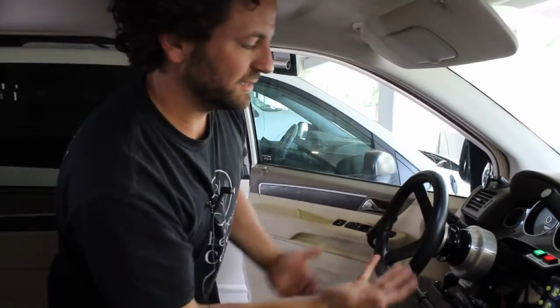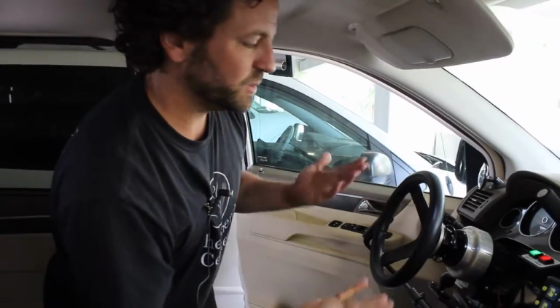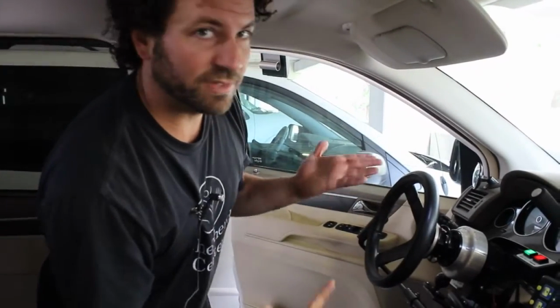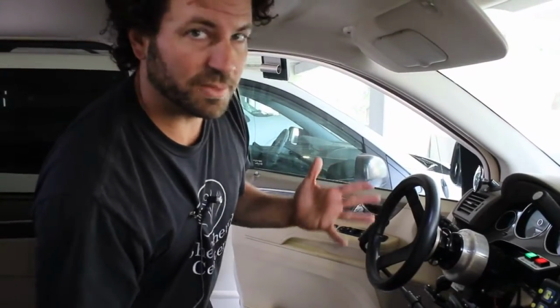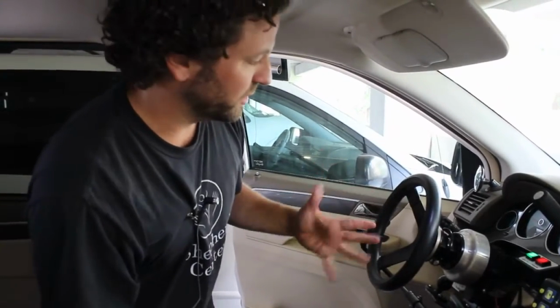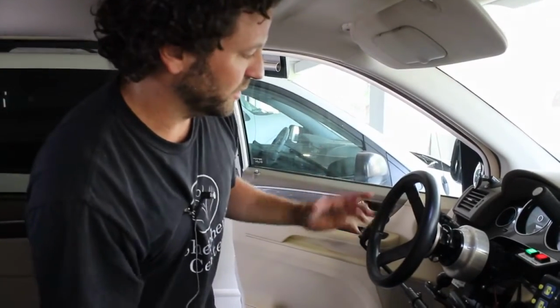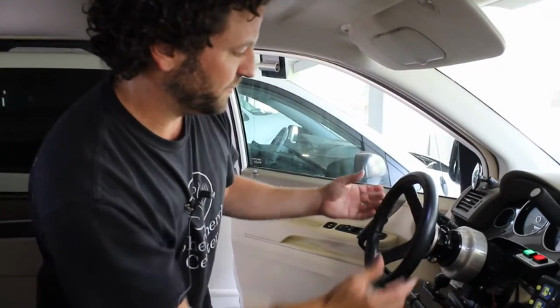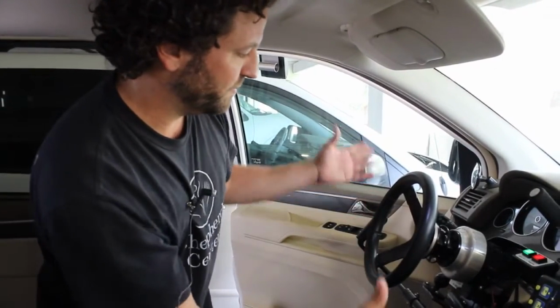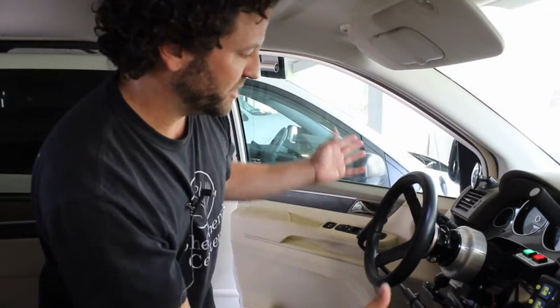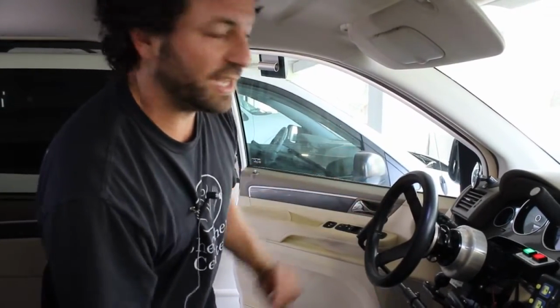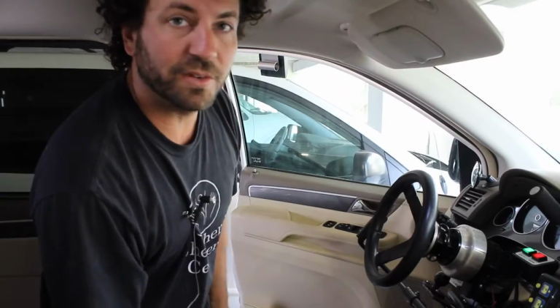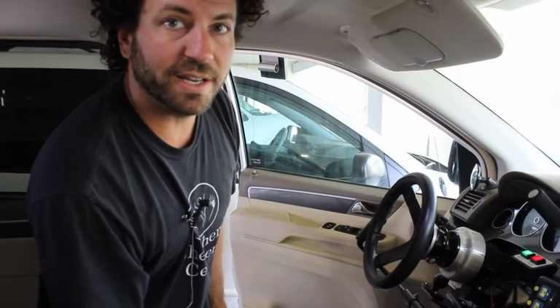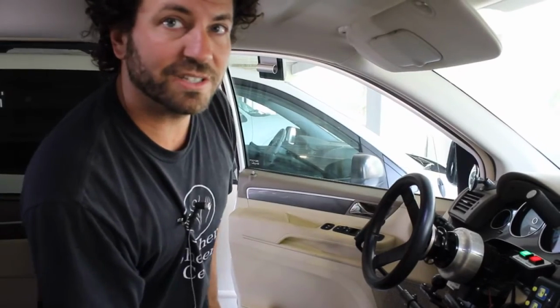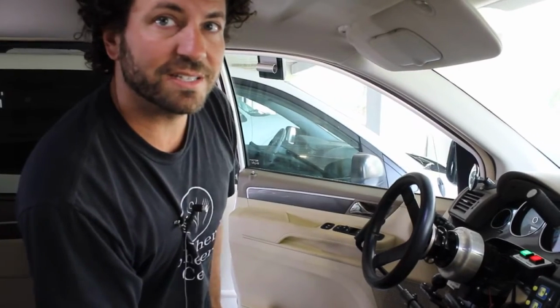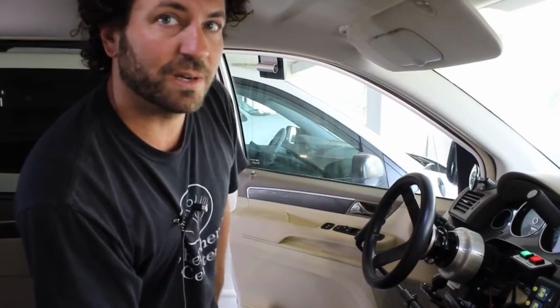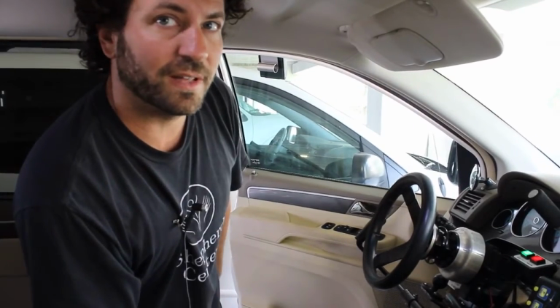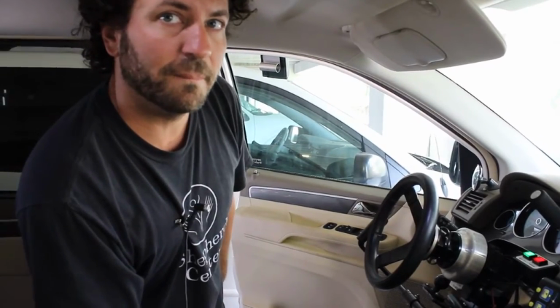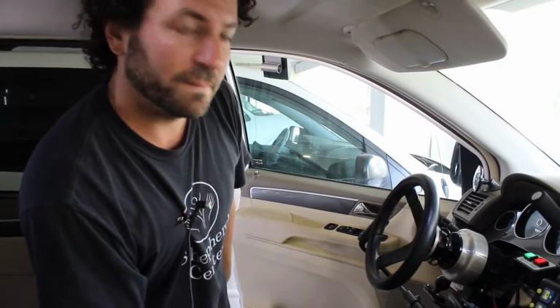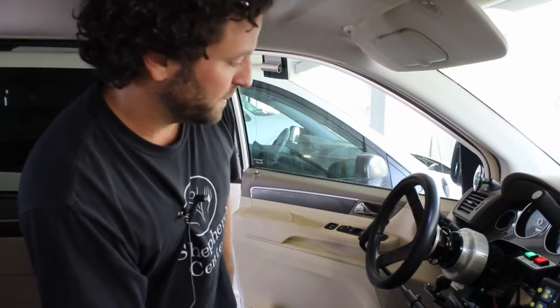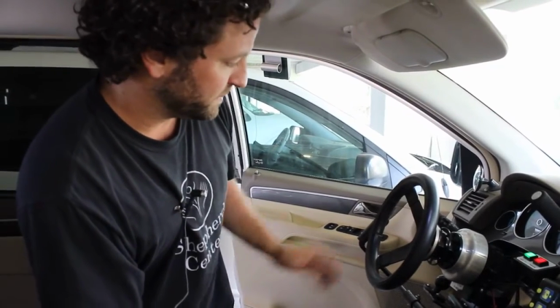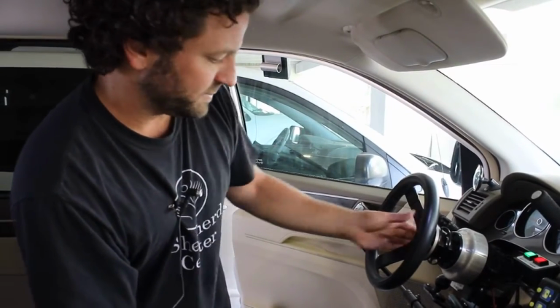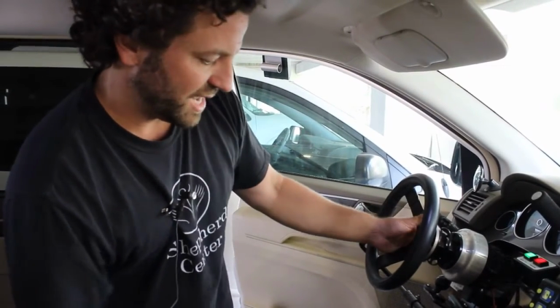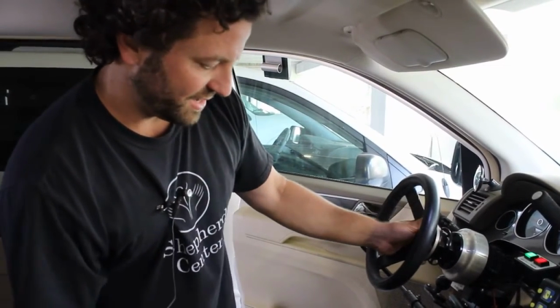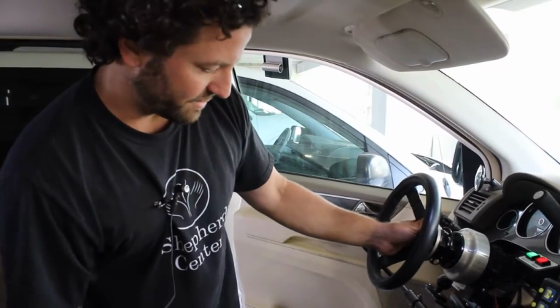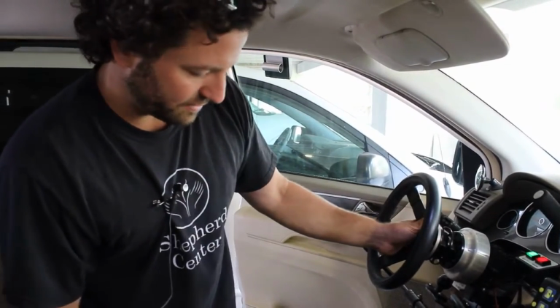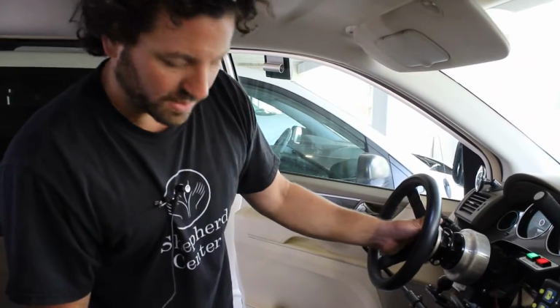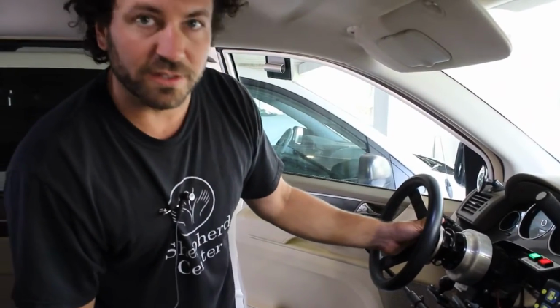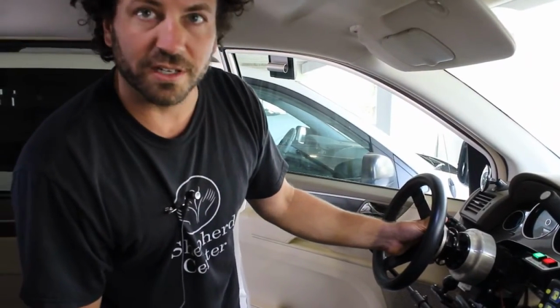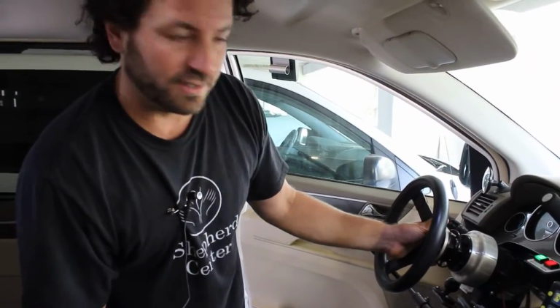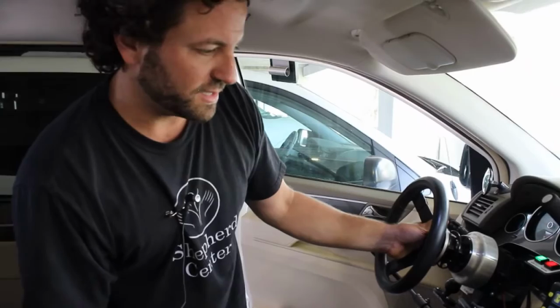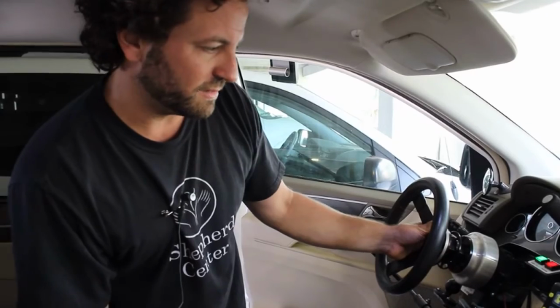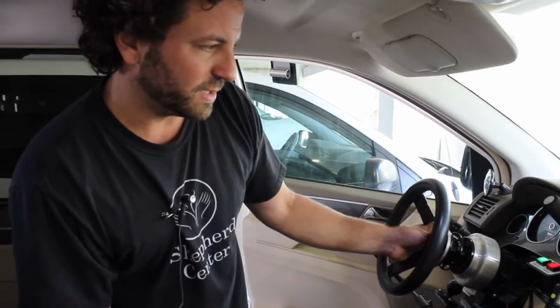Sometimes we have little people who maybe just don't have the range, and this can work for them — they can drive right from their wheelchair underneath the steering wheel.